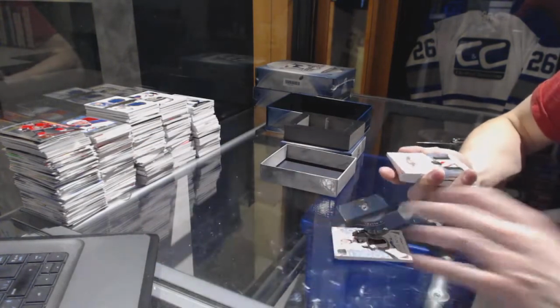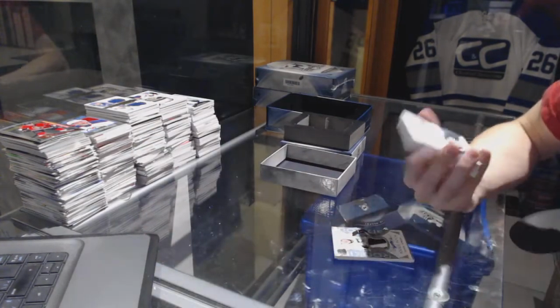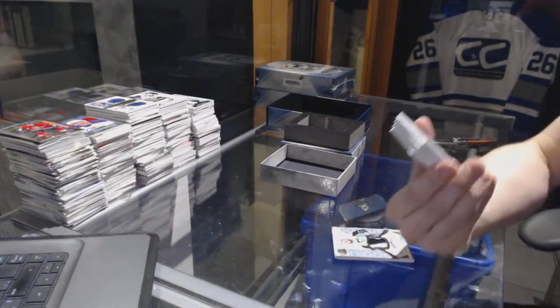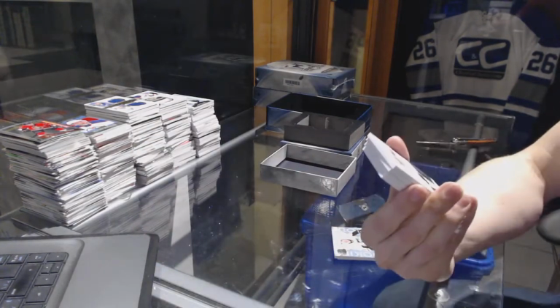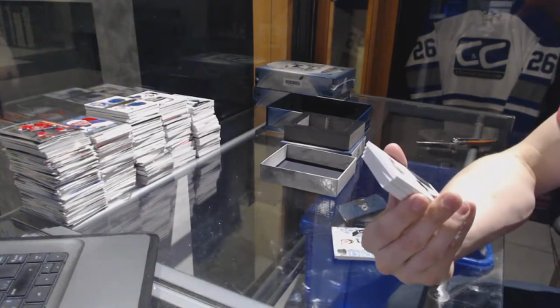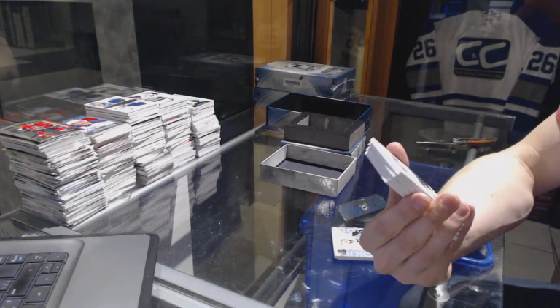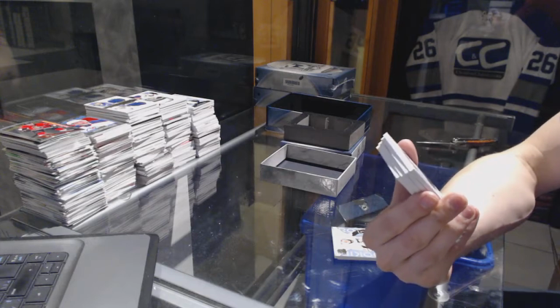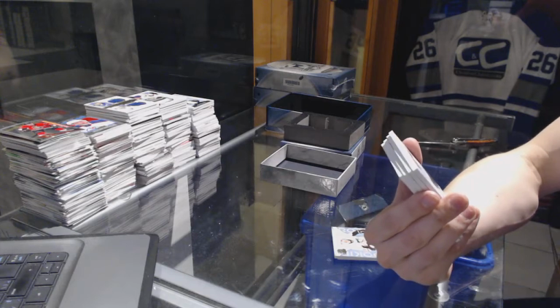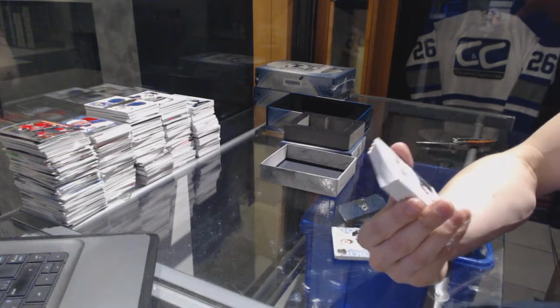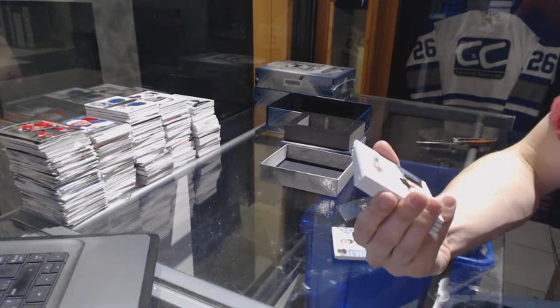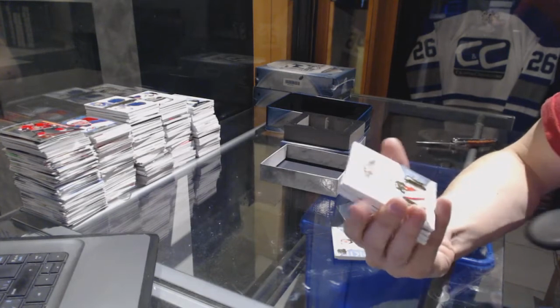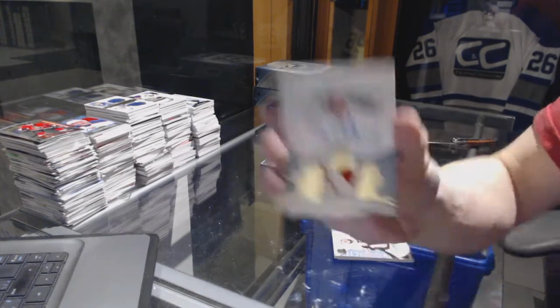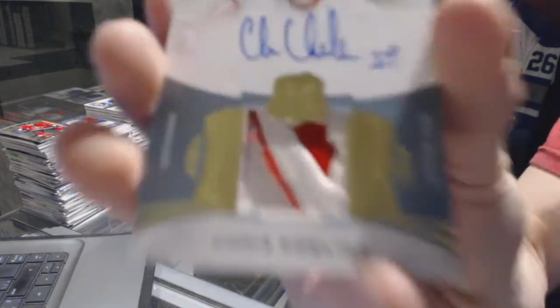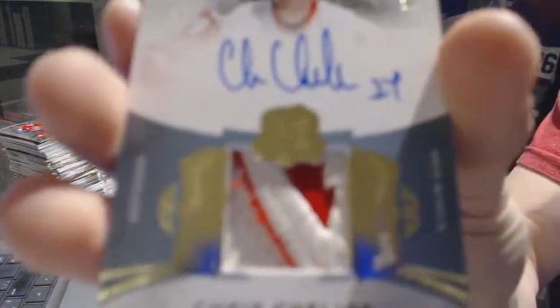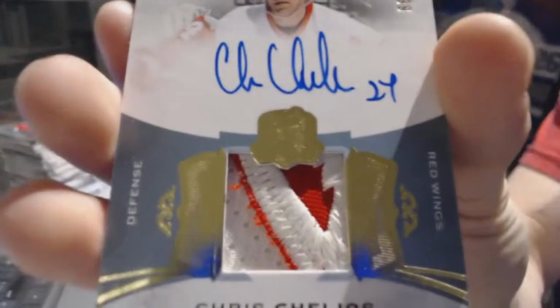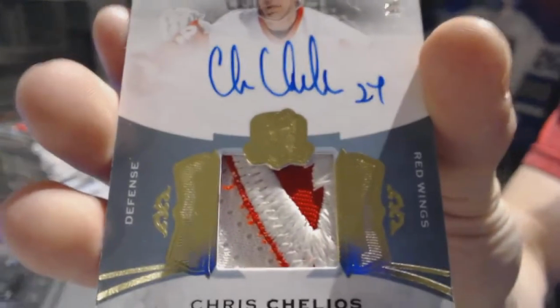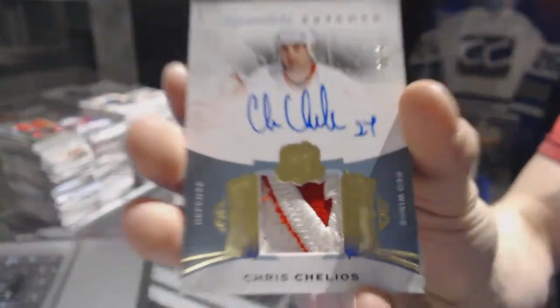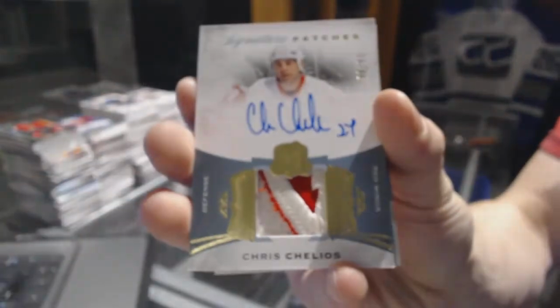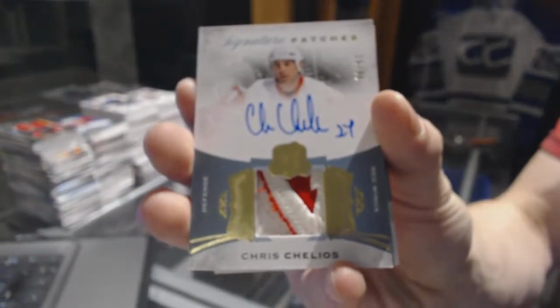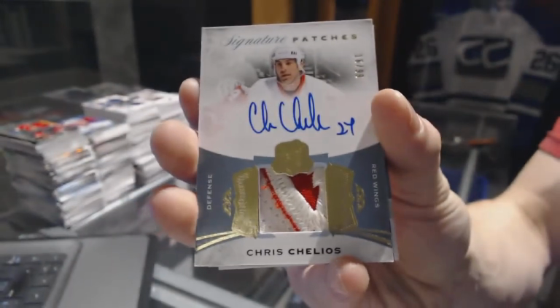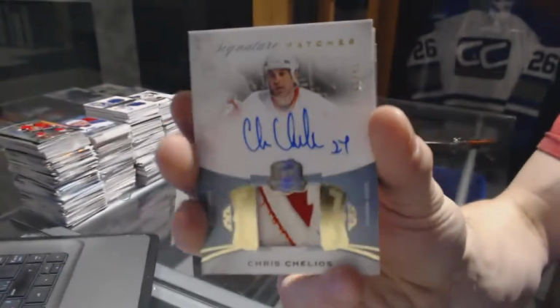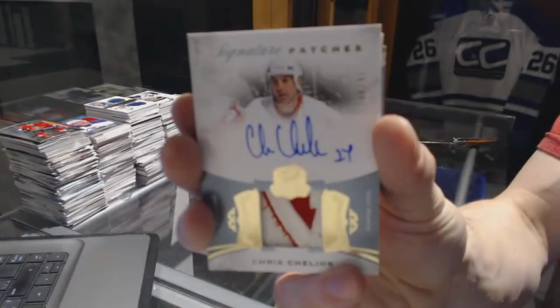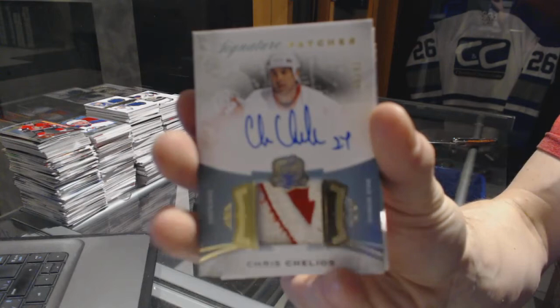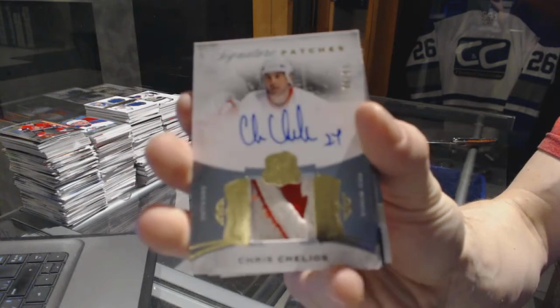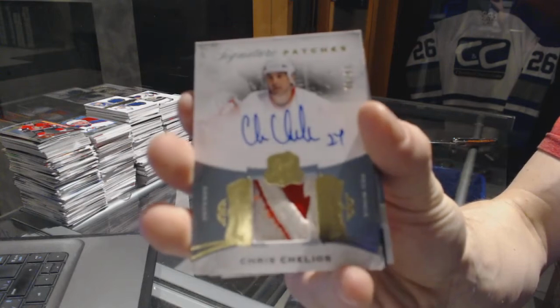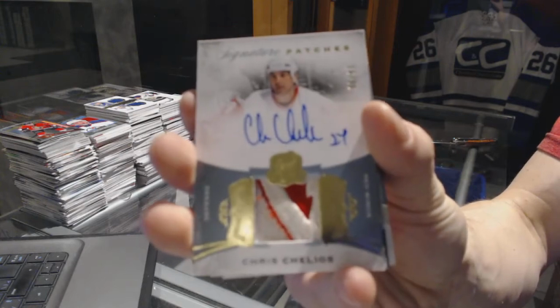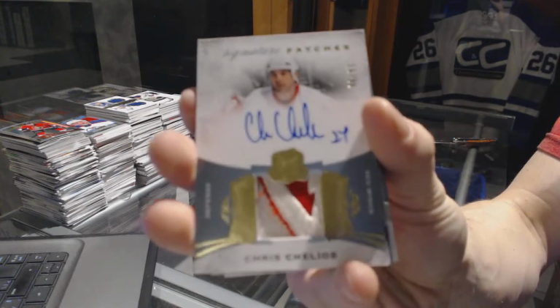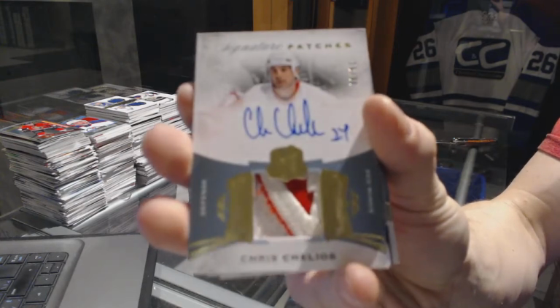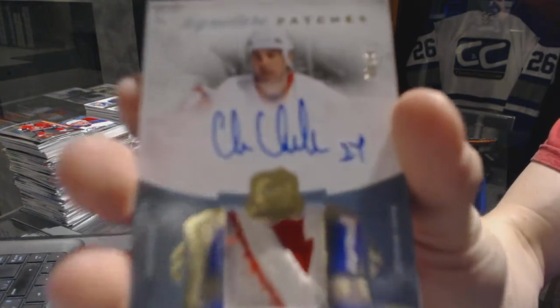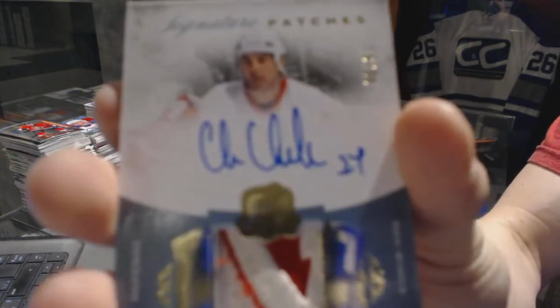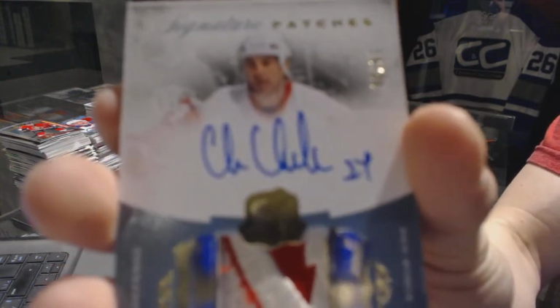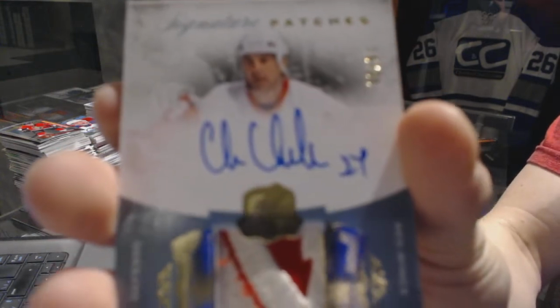We've got a two-color signature patch, number 16 of 99 for the Detroit Red Wings, Chris Chelios.